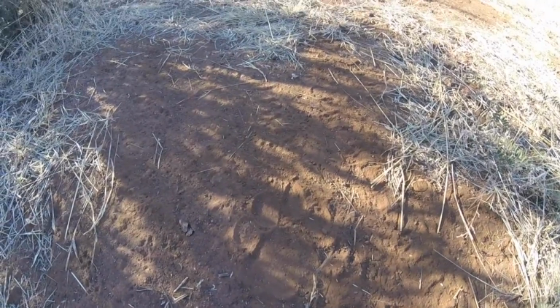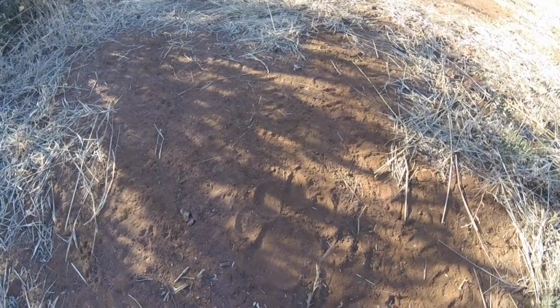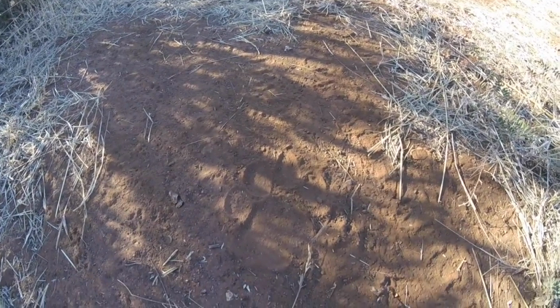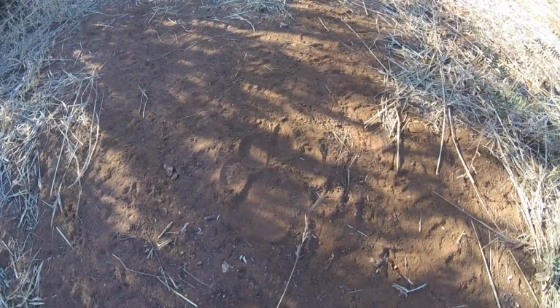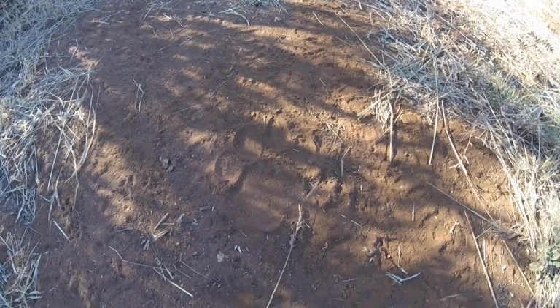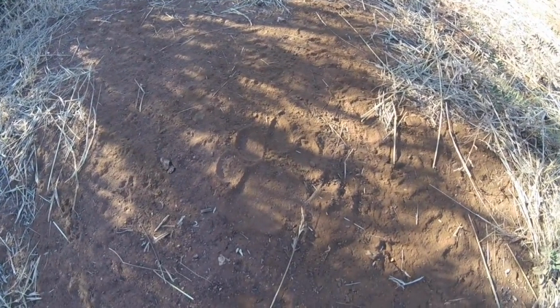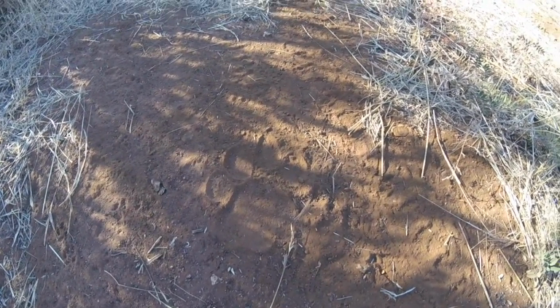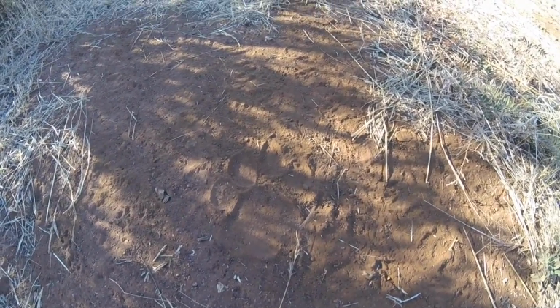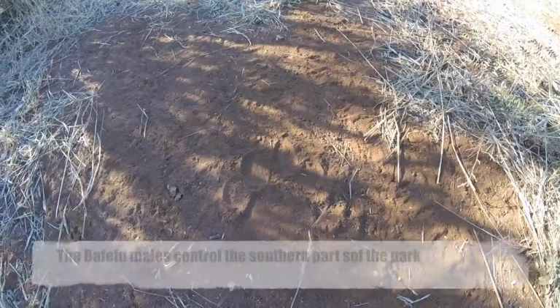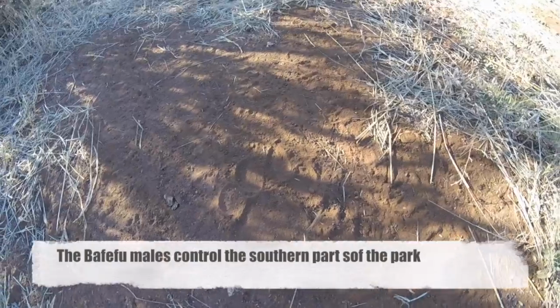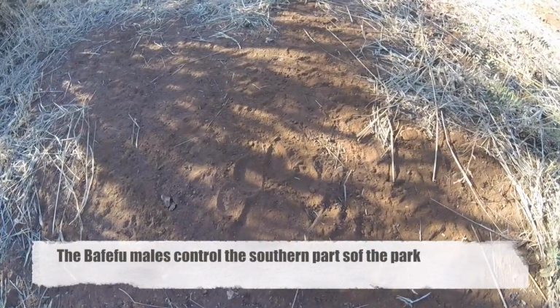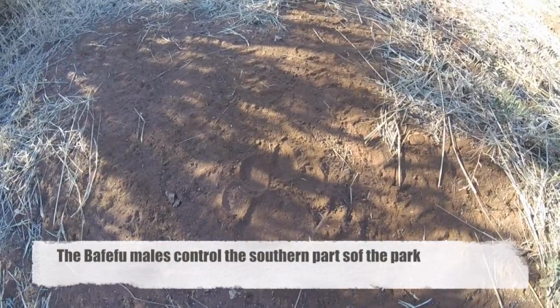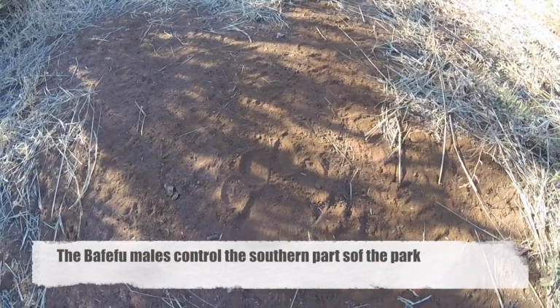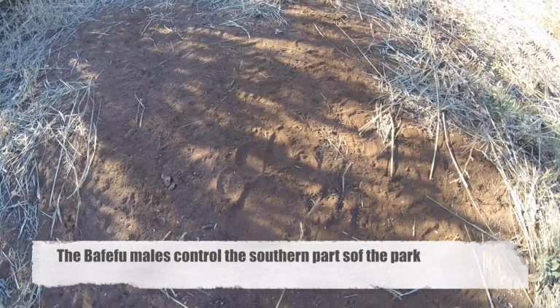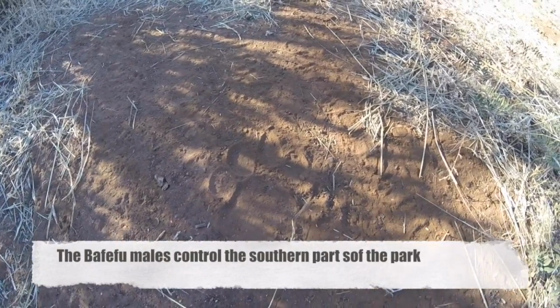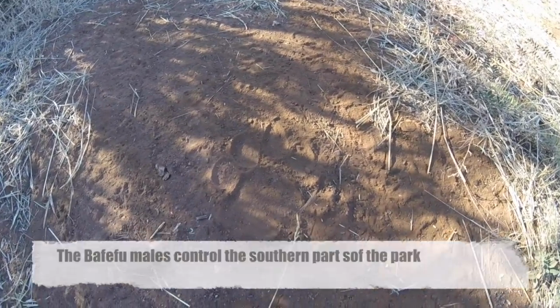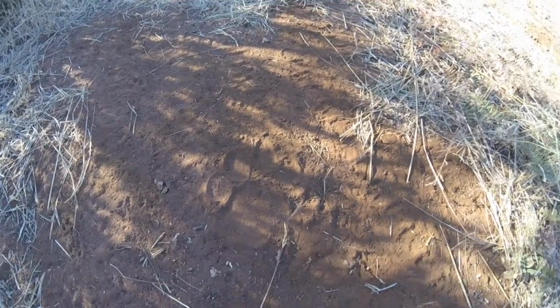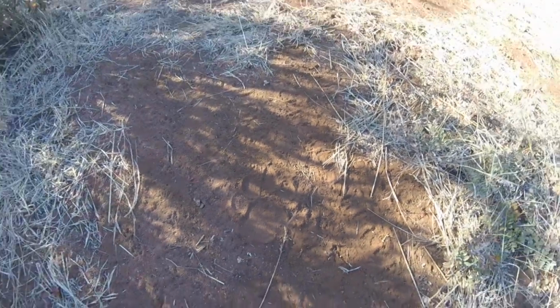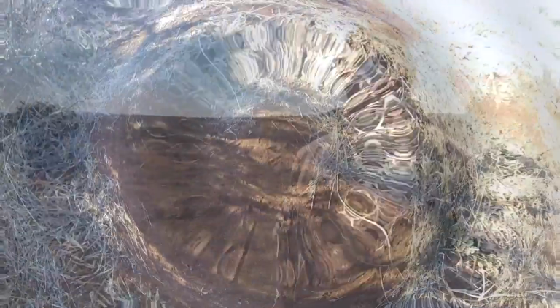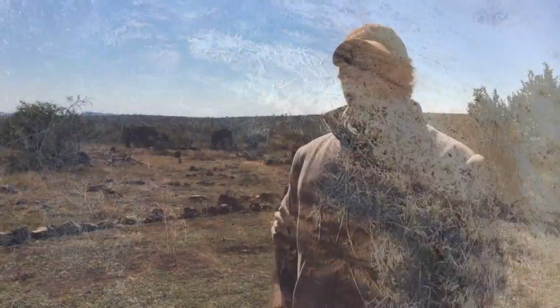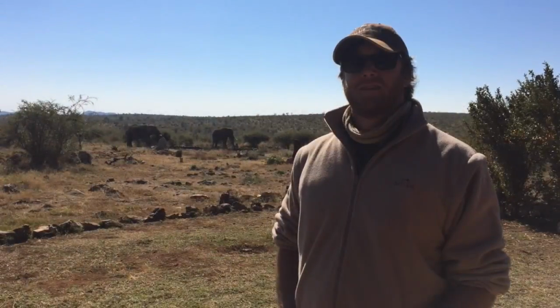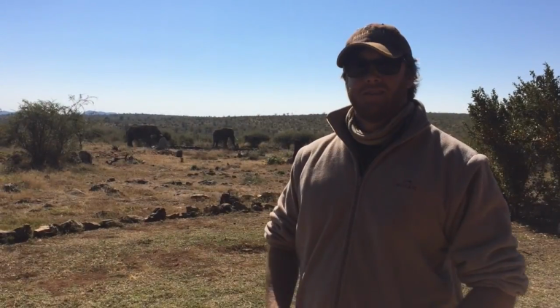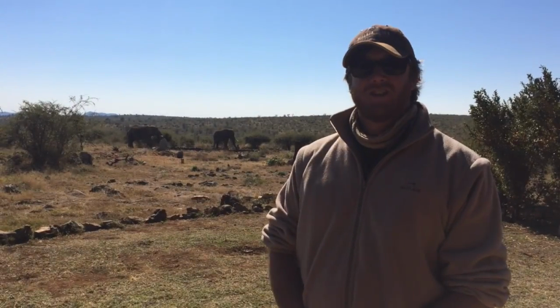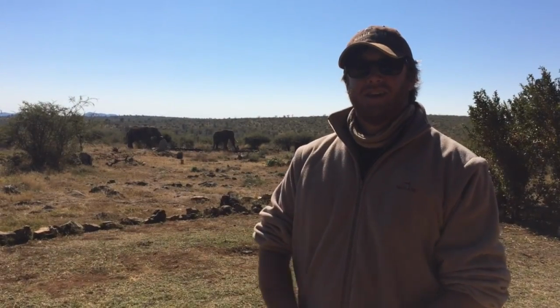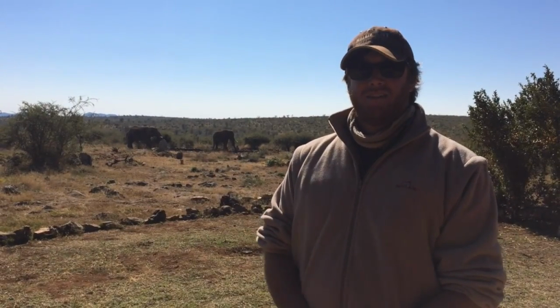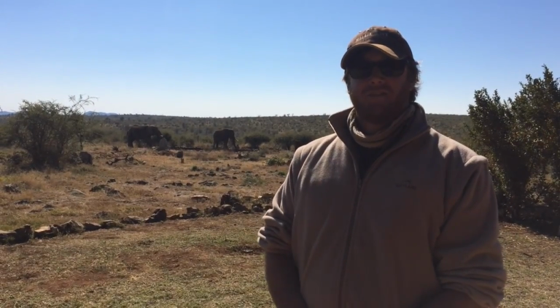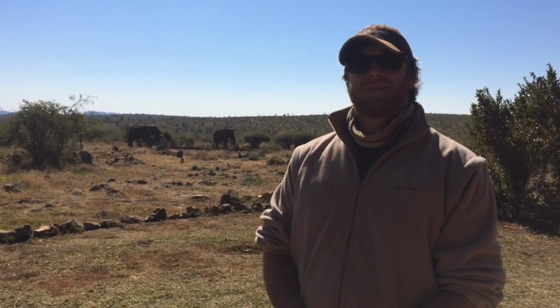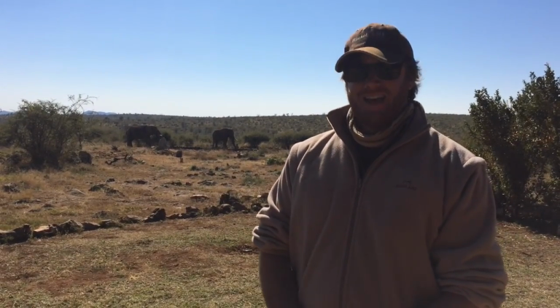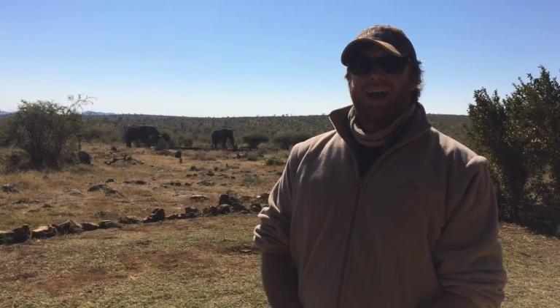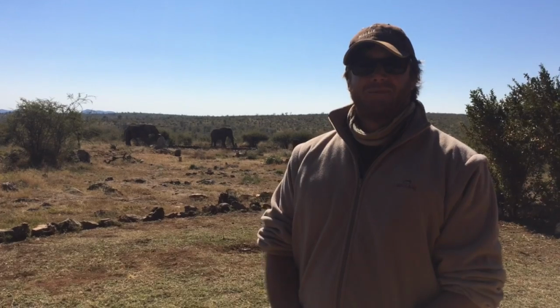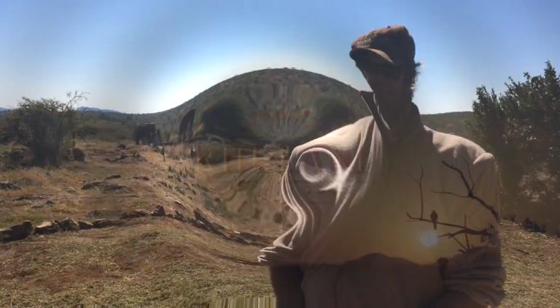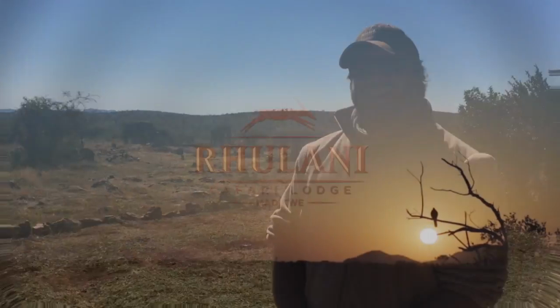I think we call this boy Befefu — he's one of three lions that patrol the southern part of the park. So stay tuned over the next 50 episodes, and I hope you guys enjoy it.